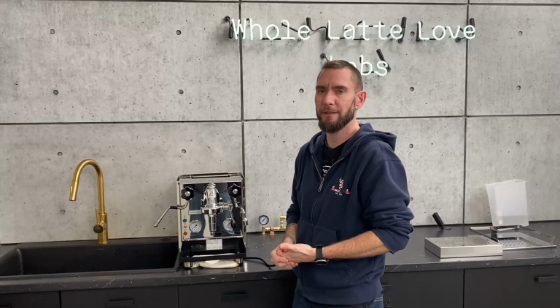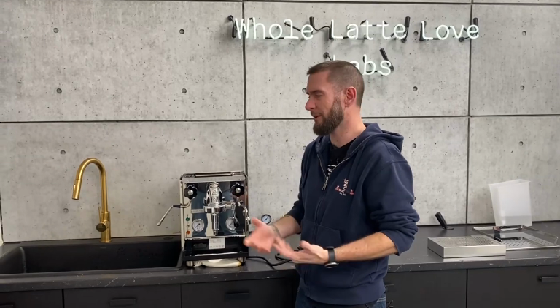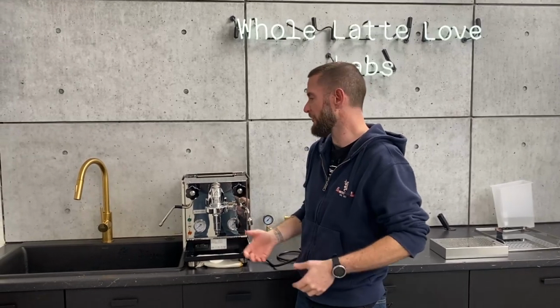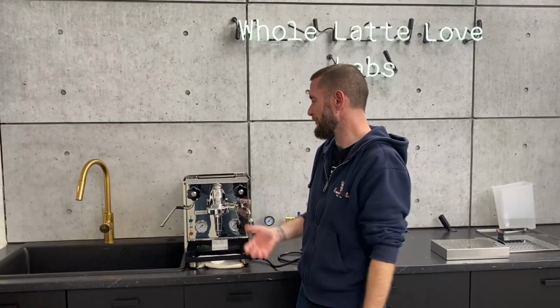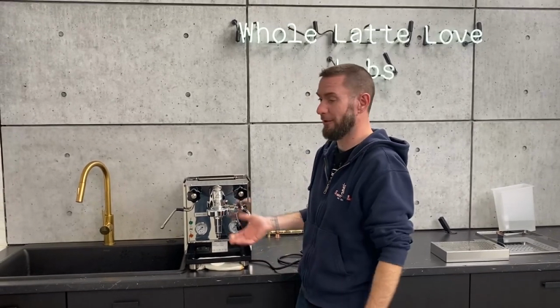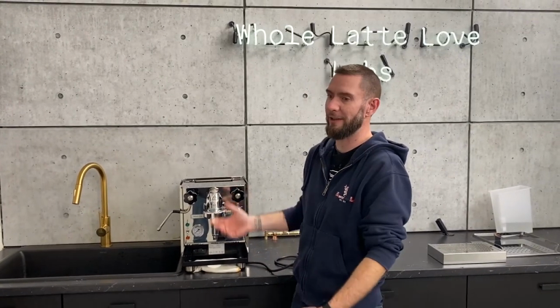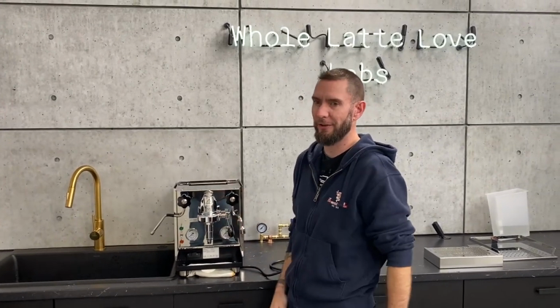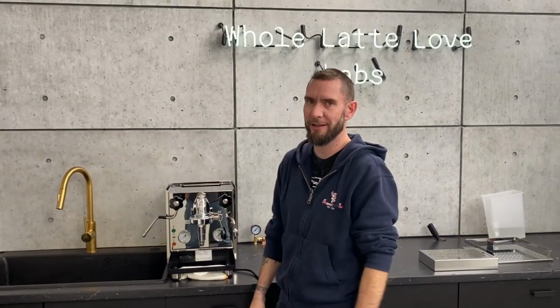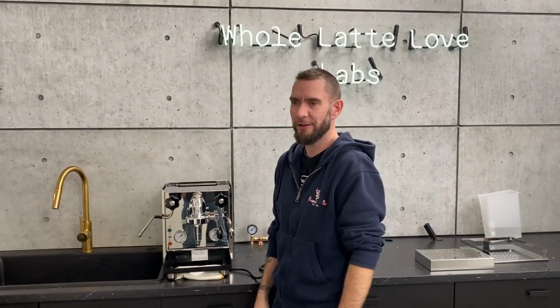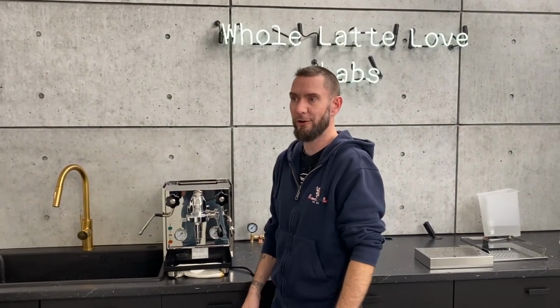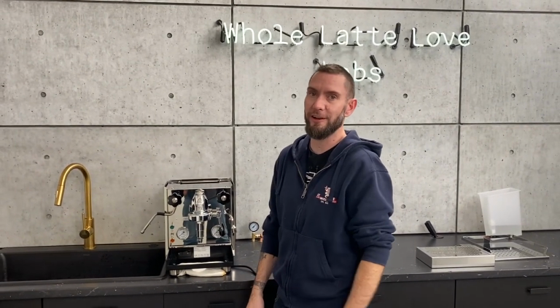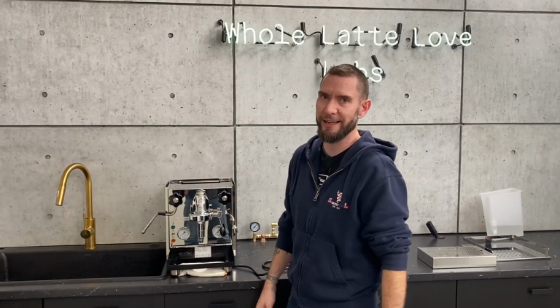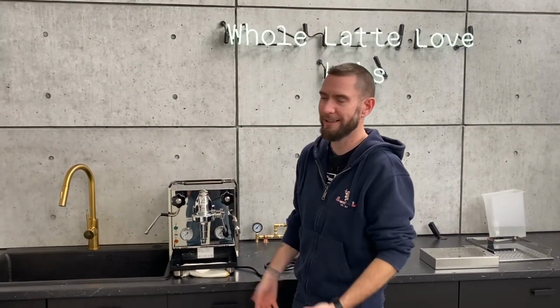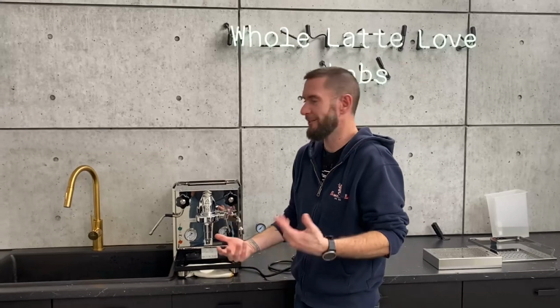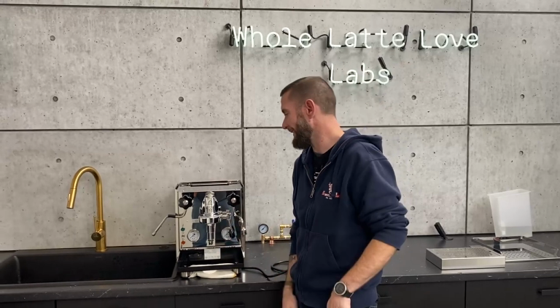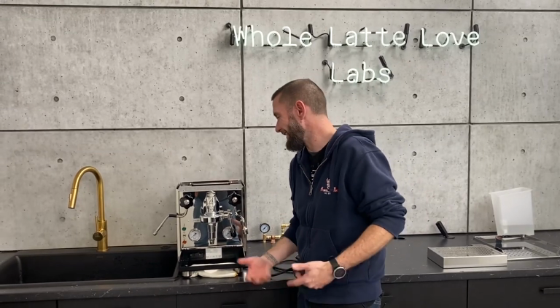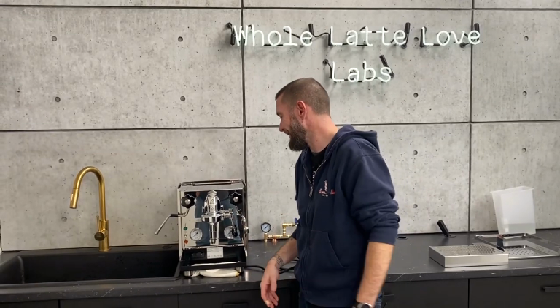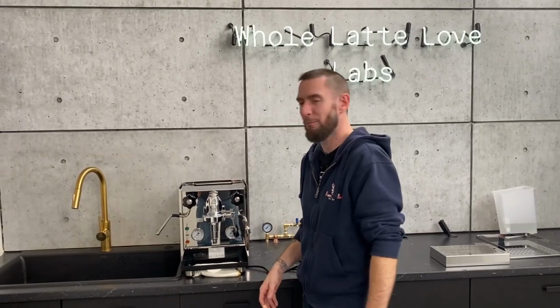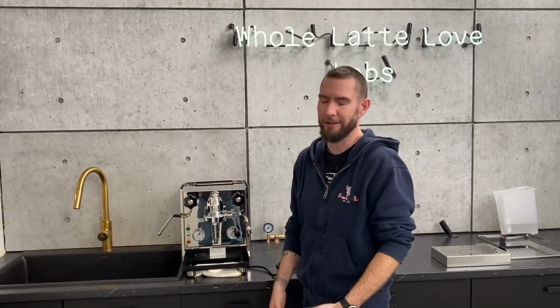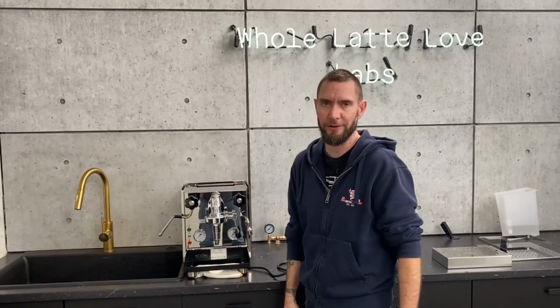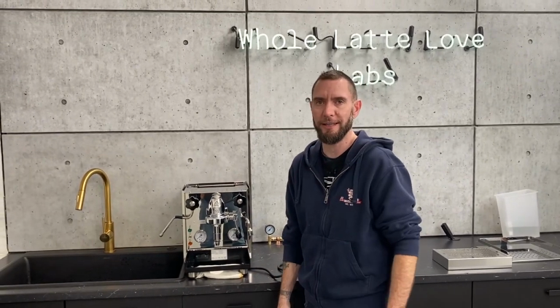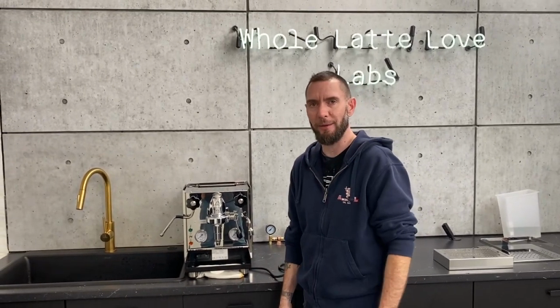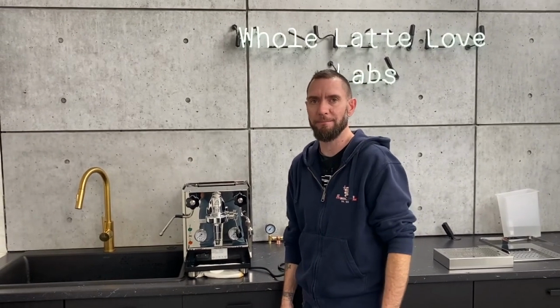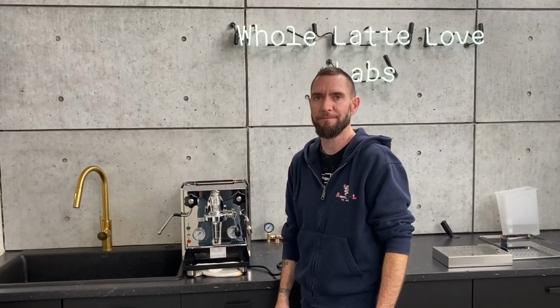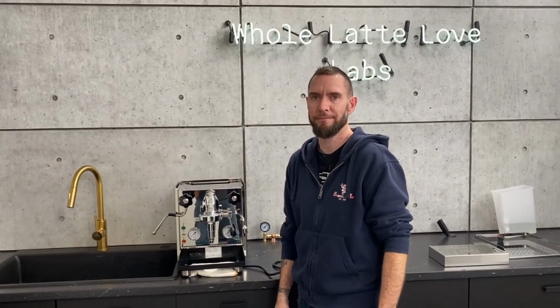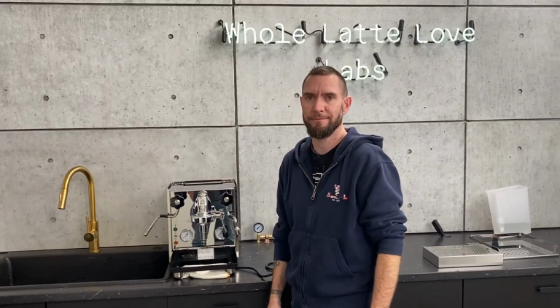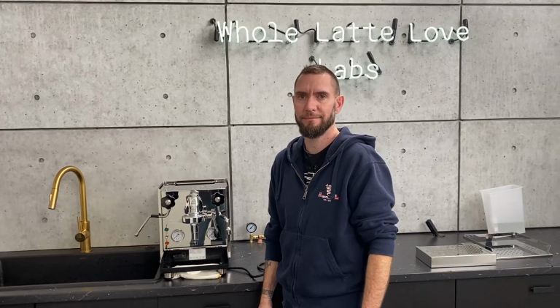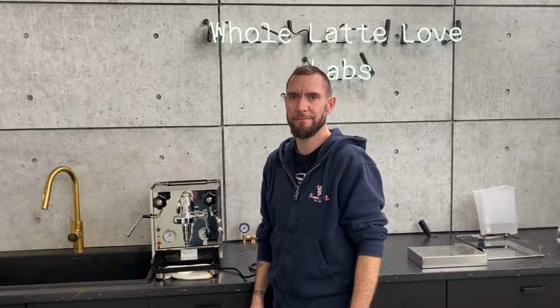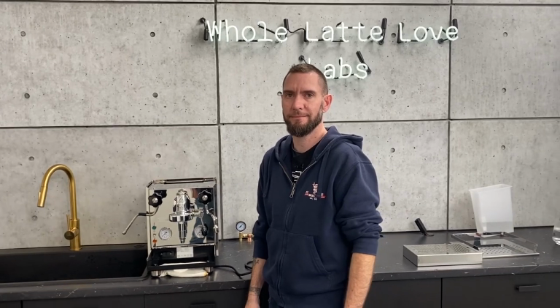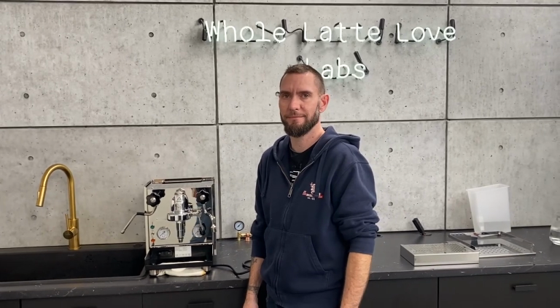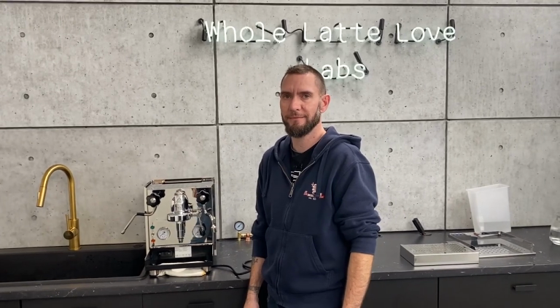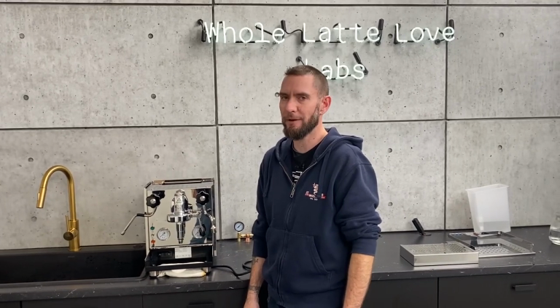Especially if you're just trying to do a real in-depth gusto flush on it, even something like that is more than enough for getting the job done. All right, Brian, thanks for taking us through draining the boiler there. Not a problem.